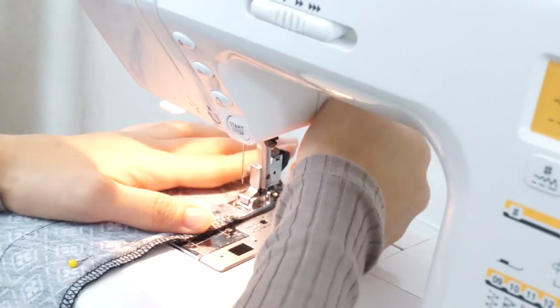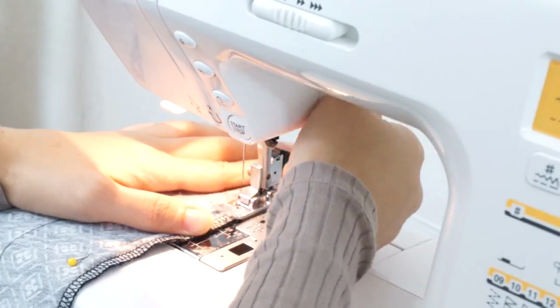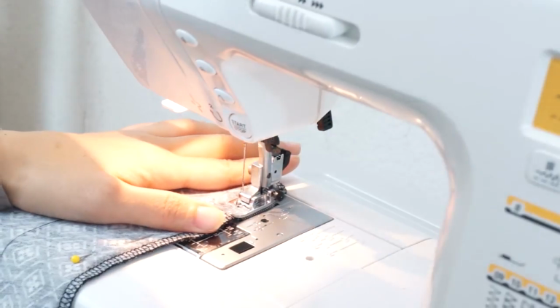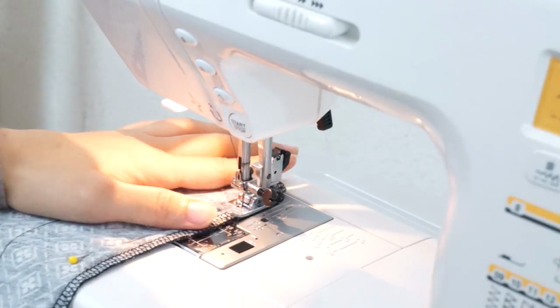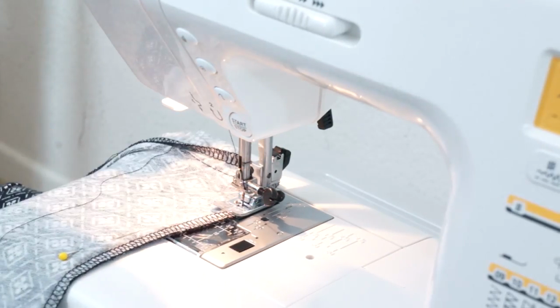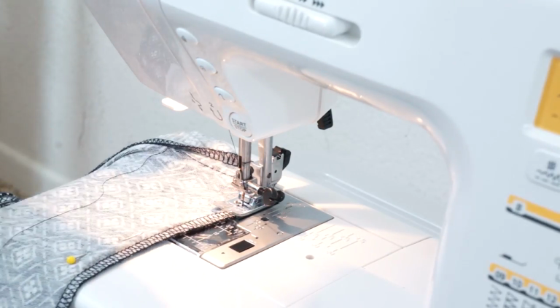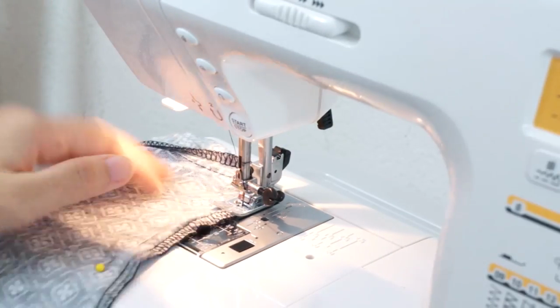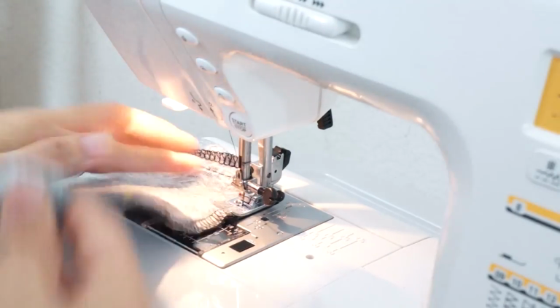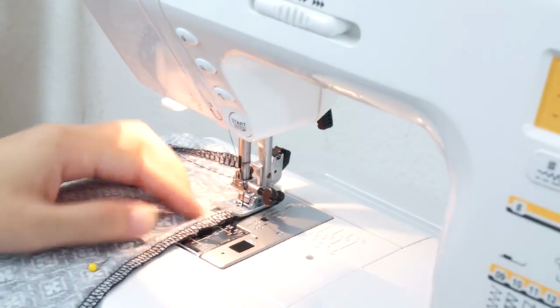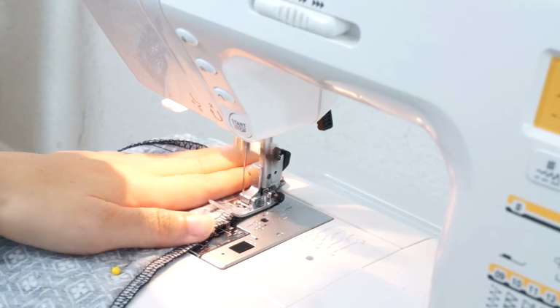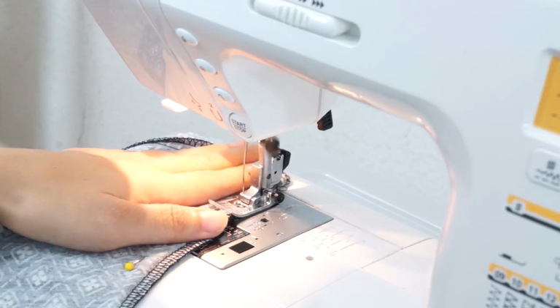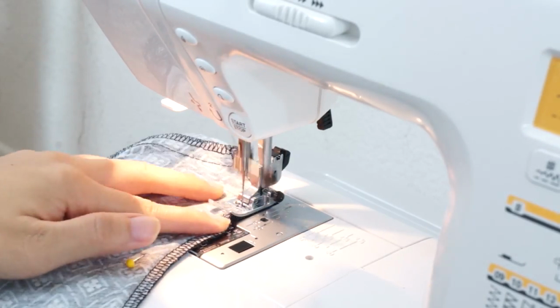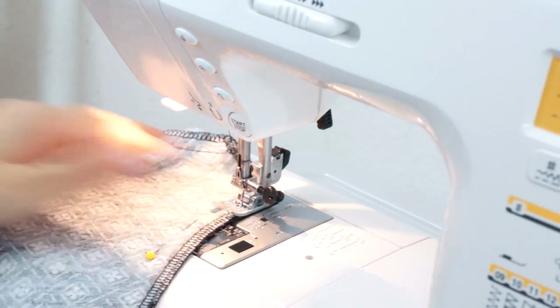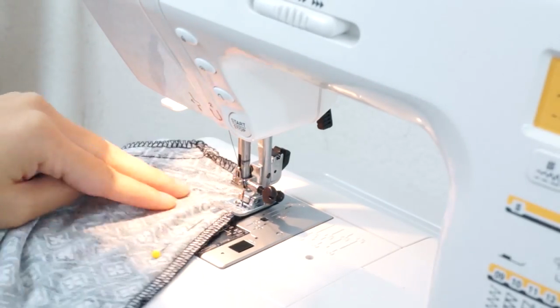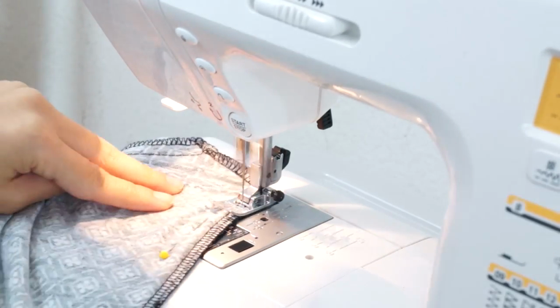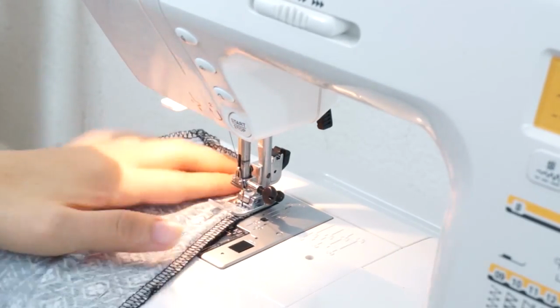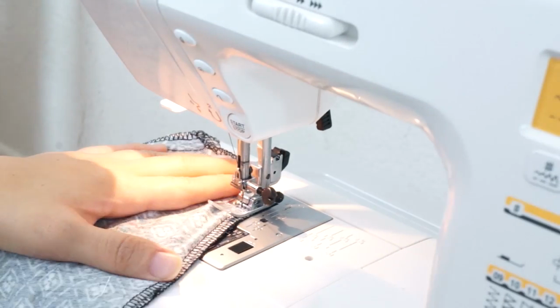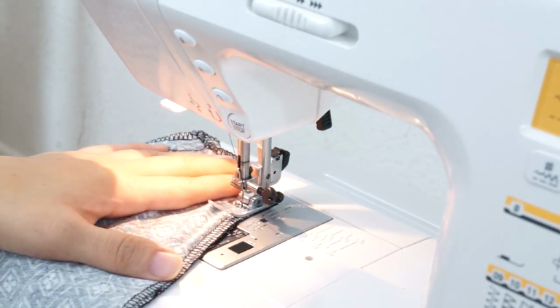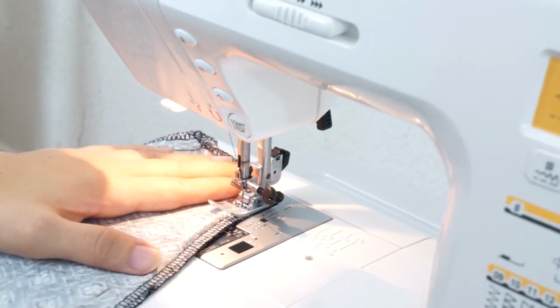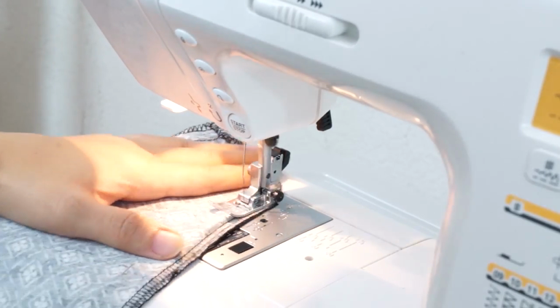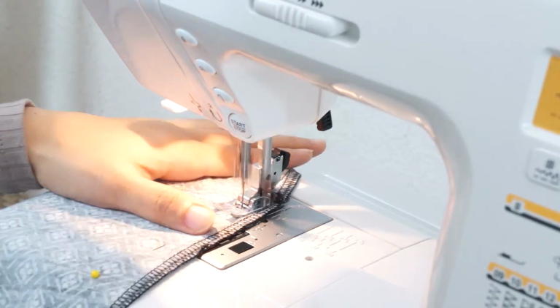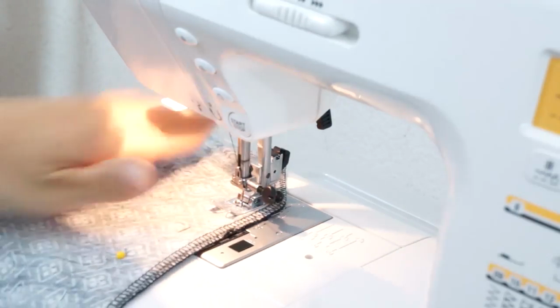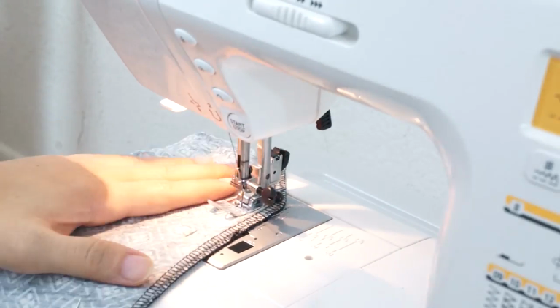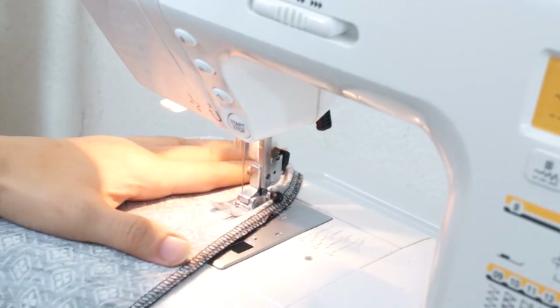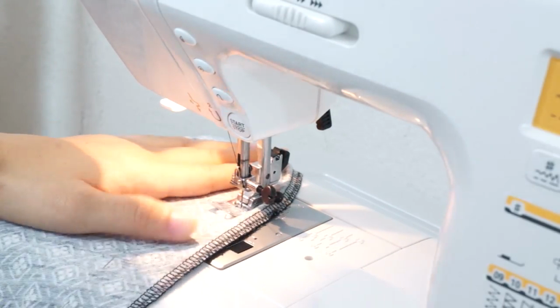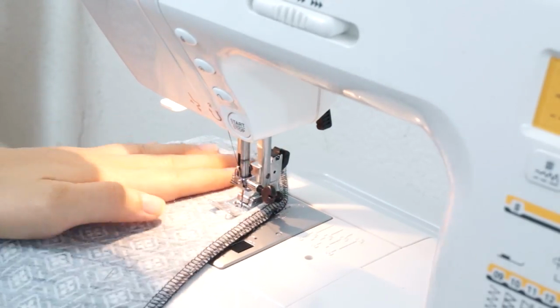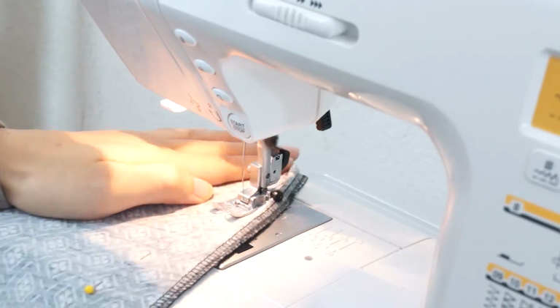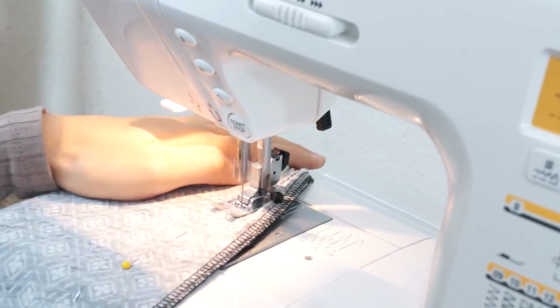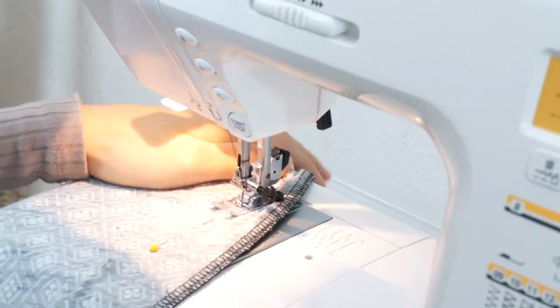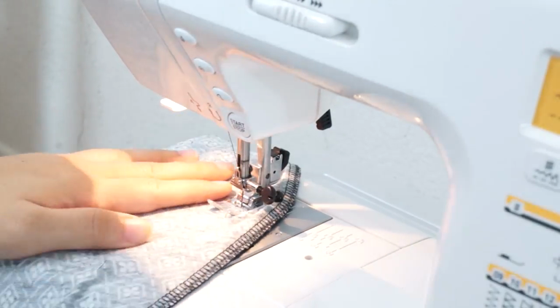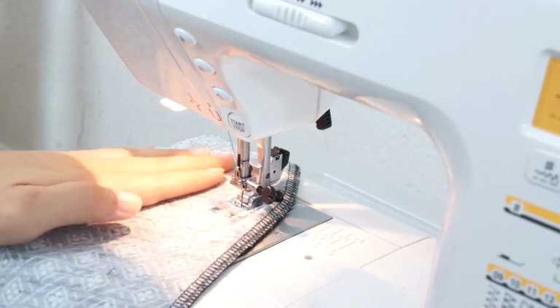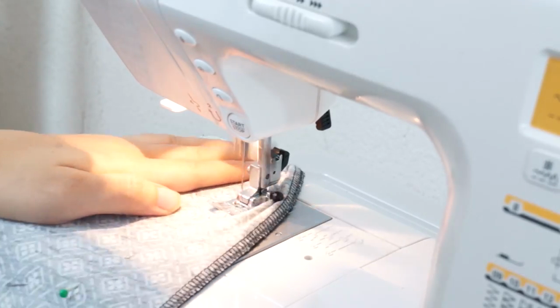After the pants are fitted on one leg, go ahead and sew along the markings. I like to start at the original side seam and then blend it out to where my markings are.